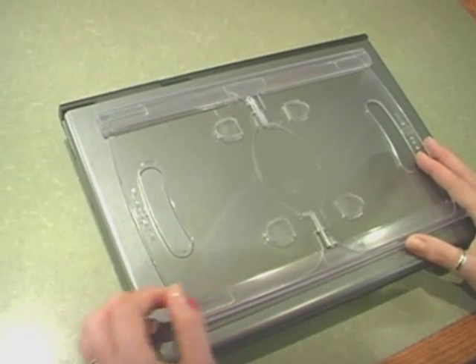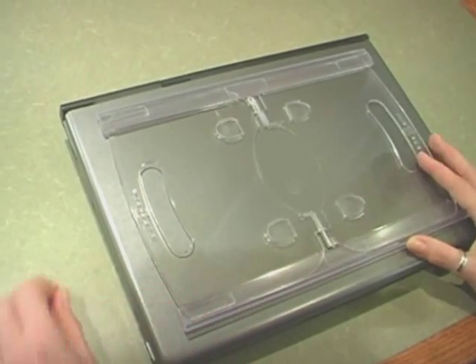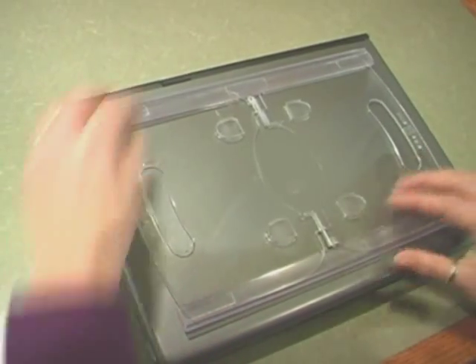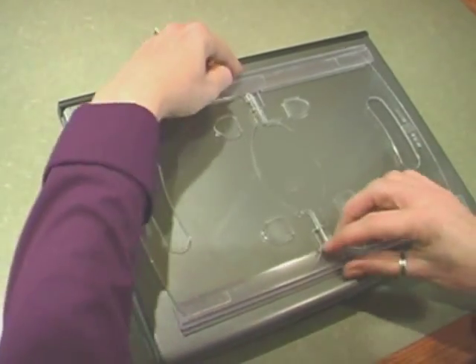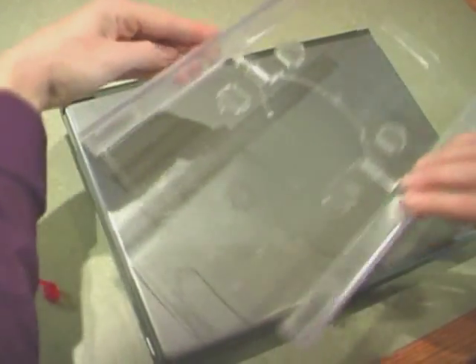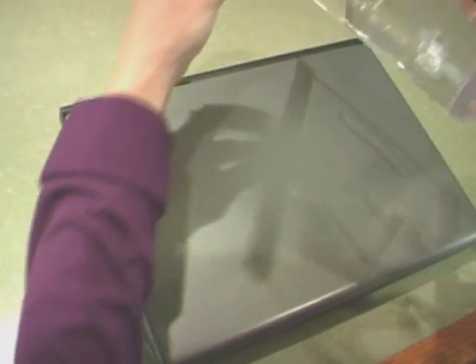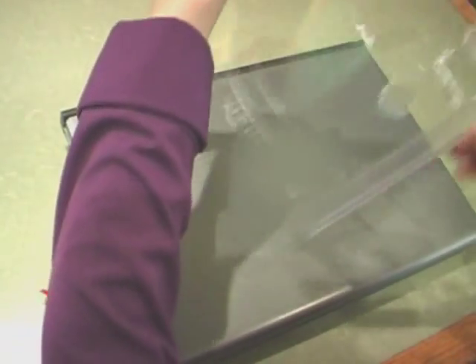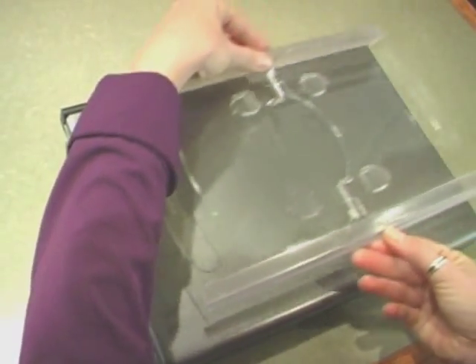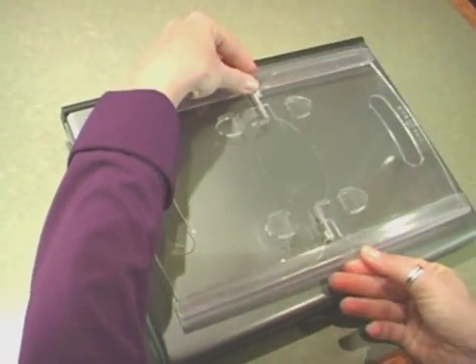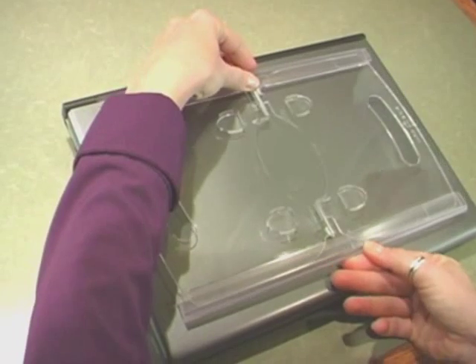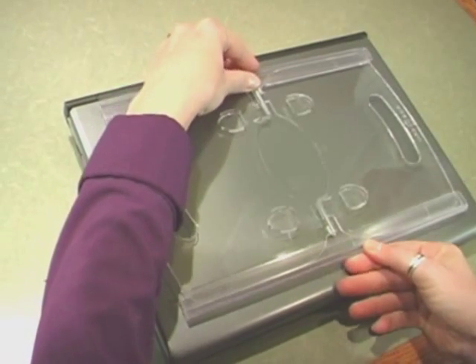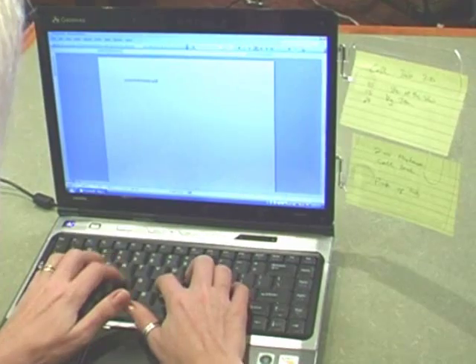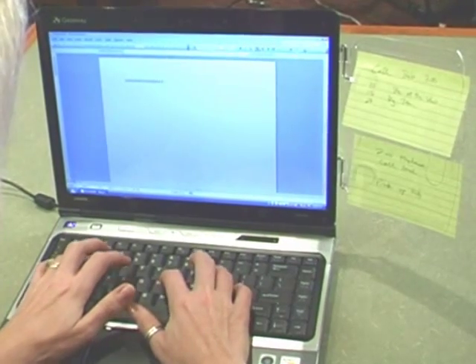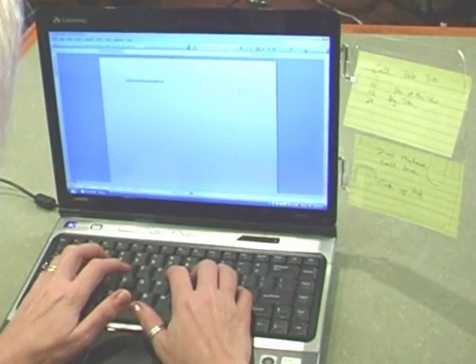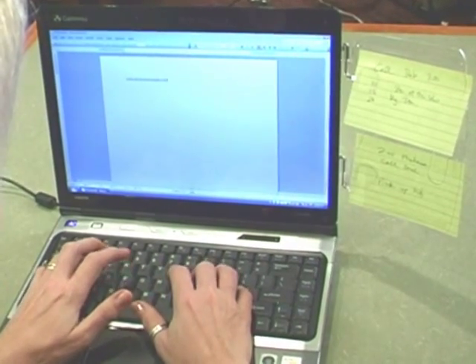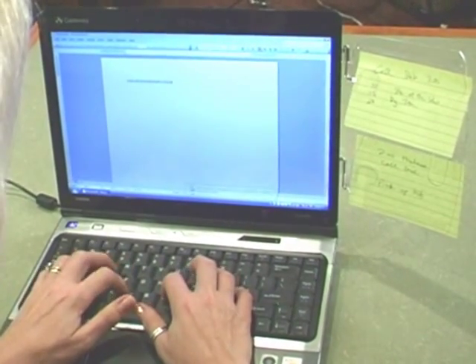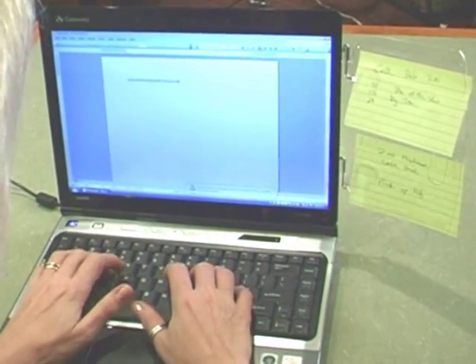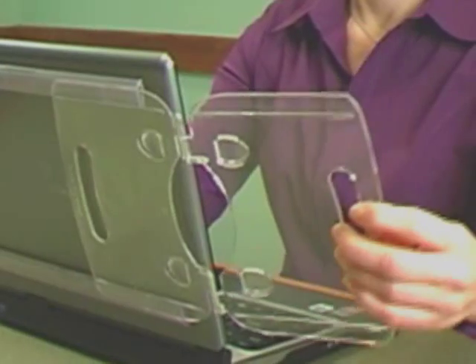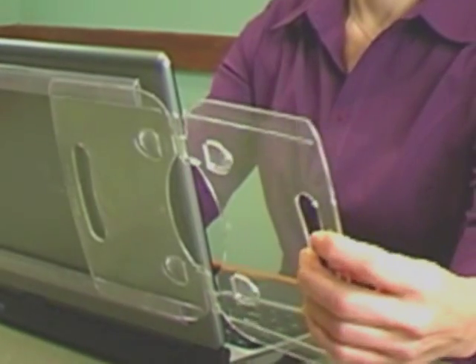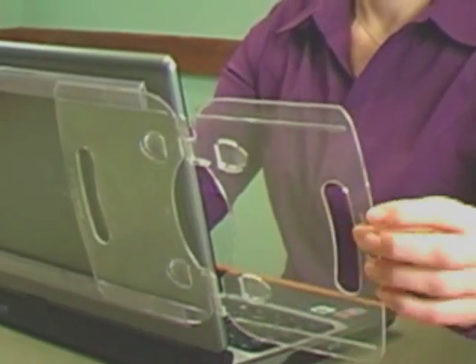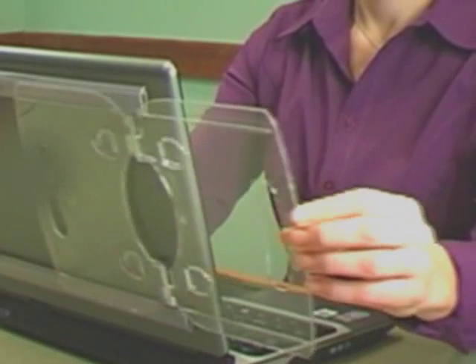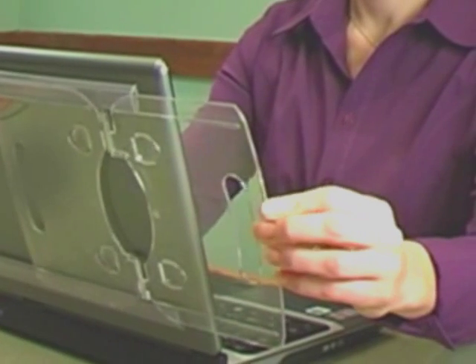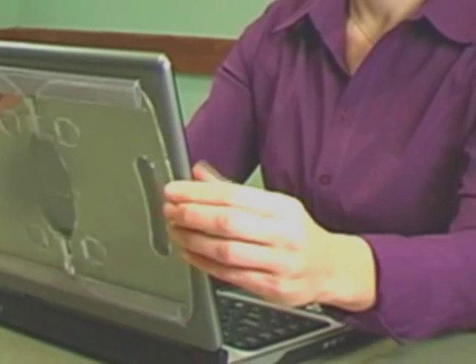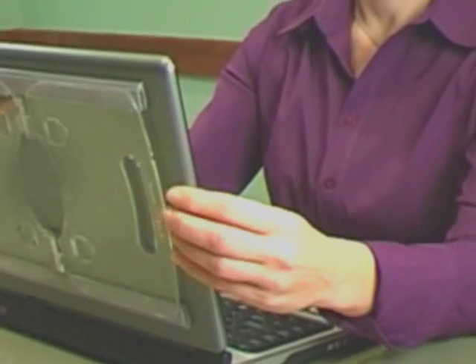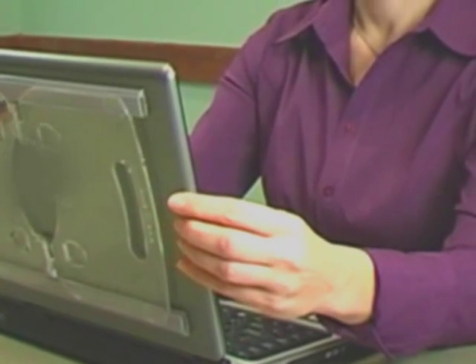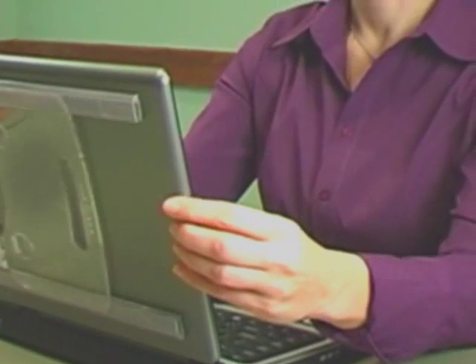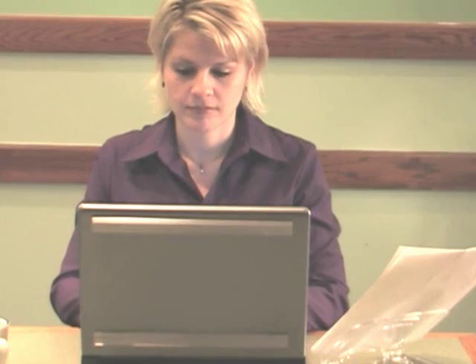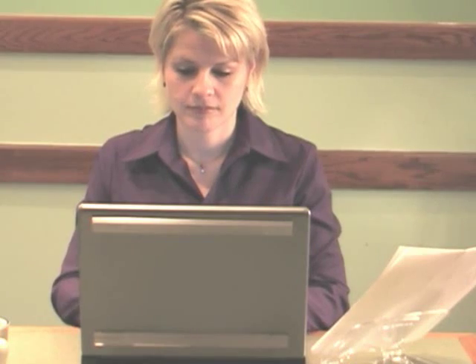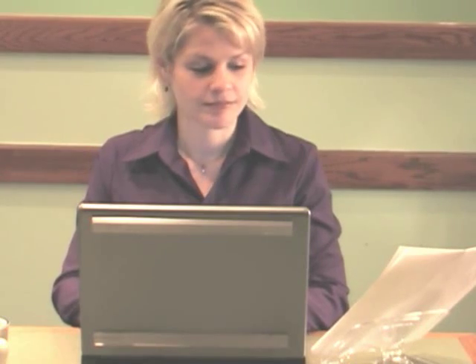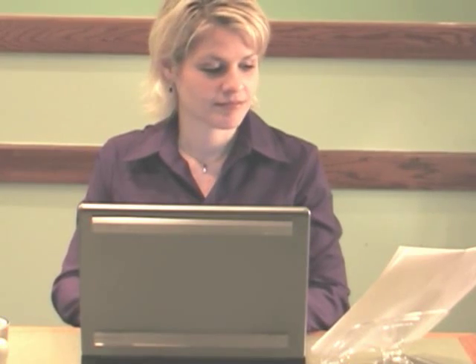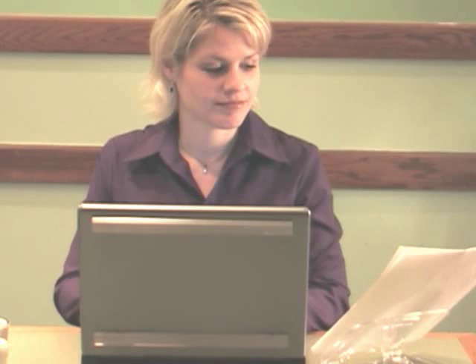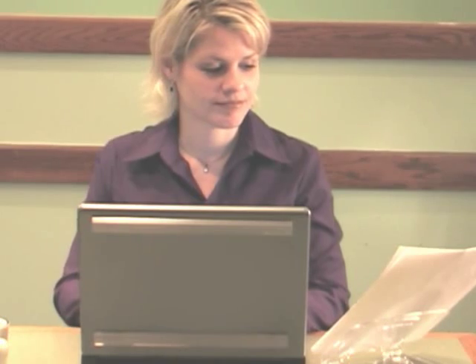It mounts to the back of your screen with a non-permanent, non-damaging gel tape. No repetitive attaching or detaching — it's designed to last for the life of your laptop. But if you do want to remove it, you can. It will not damage your laptop and it will not leave any residue. Fits laptop sizes 12.1 to 17 inches.